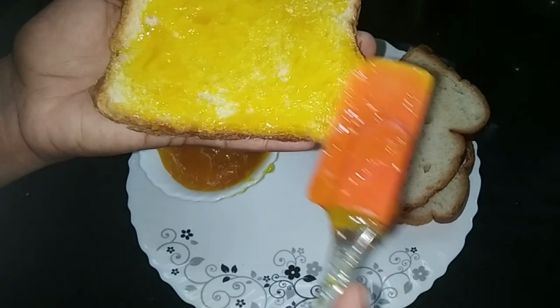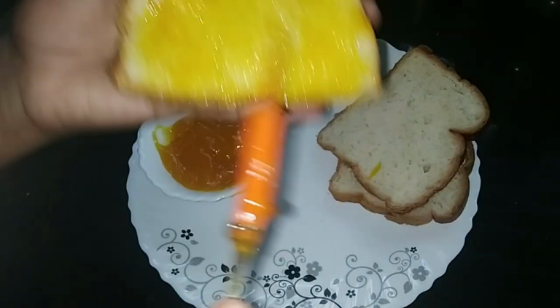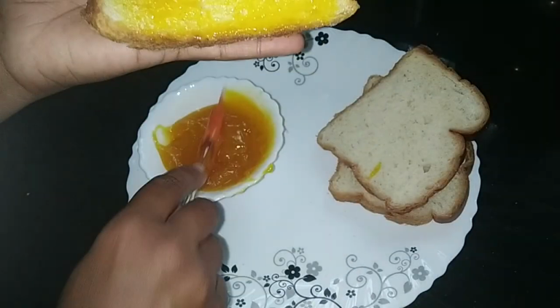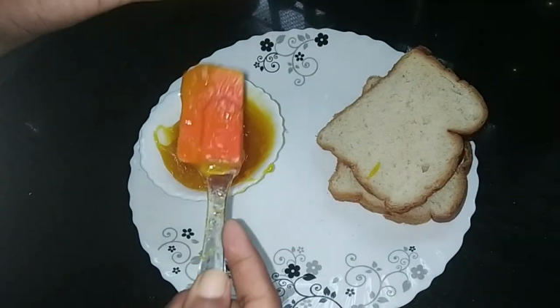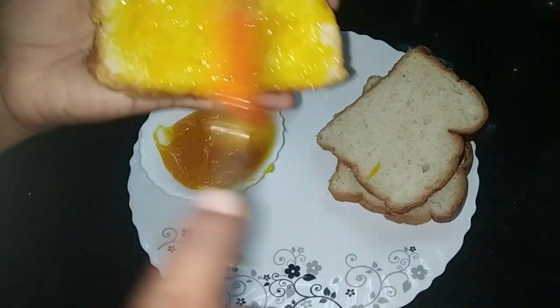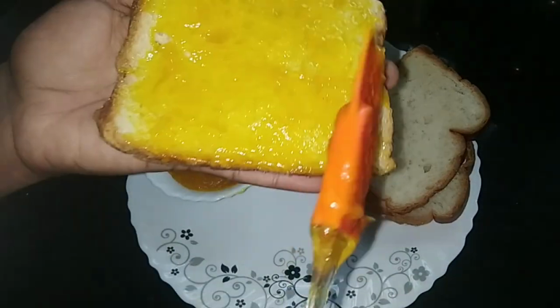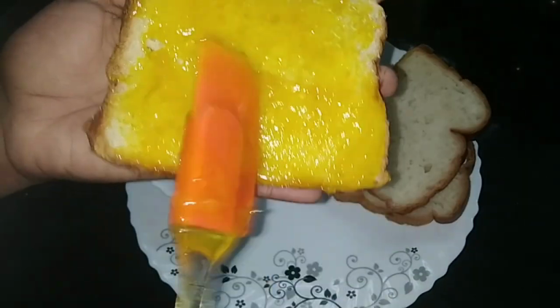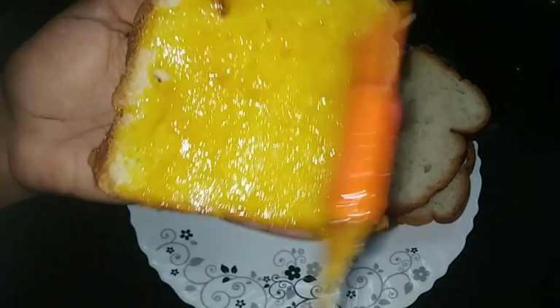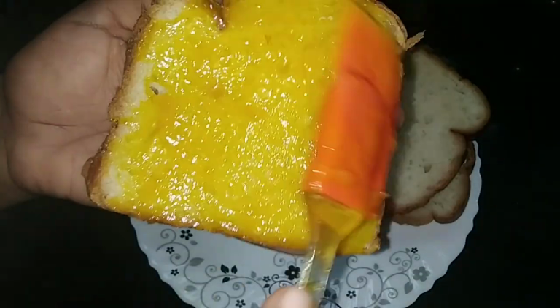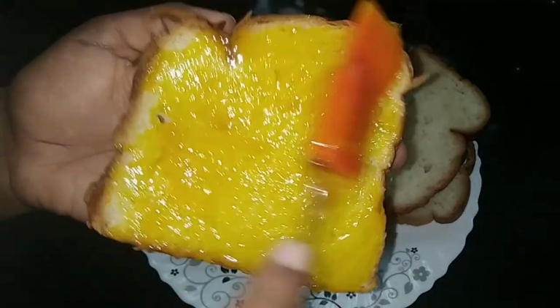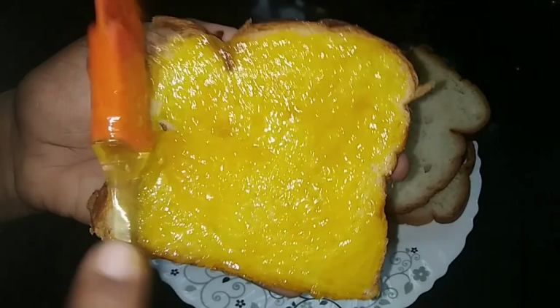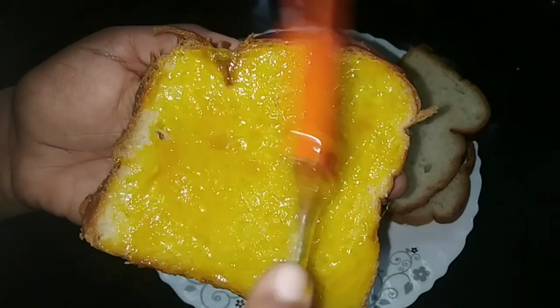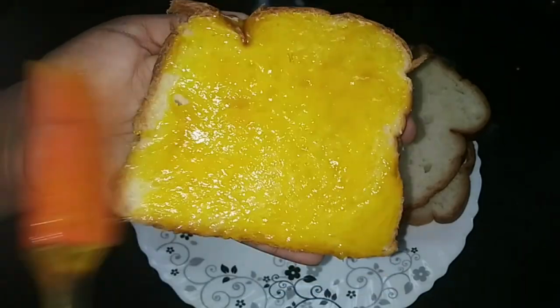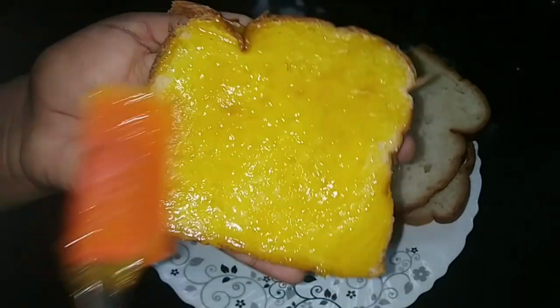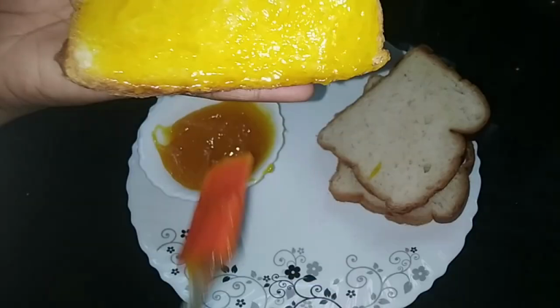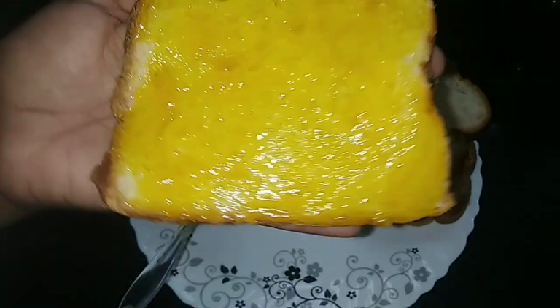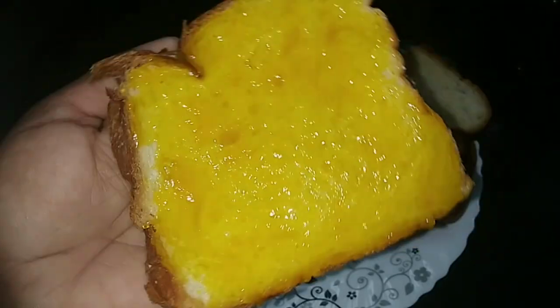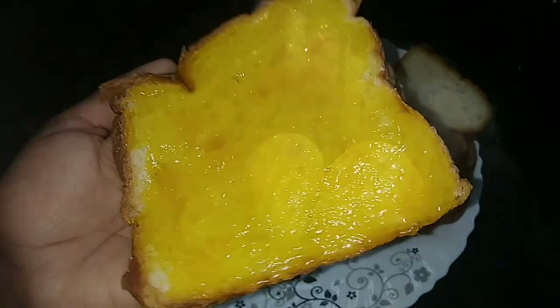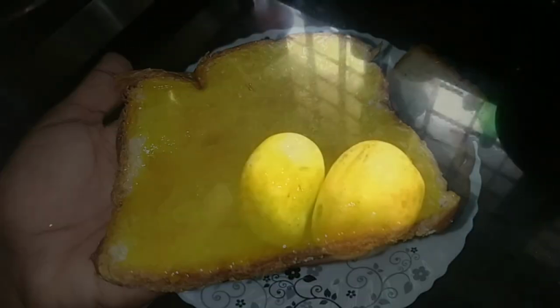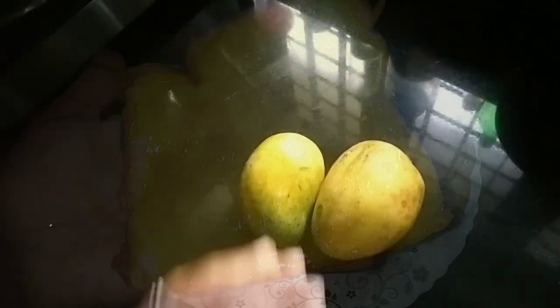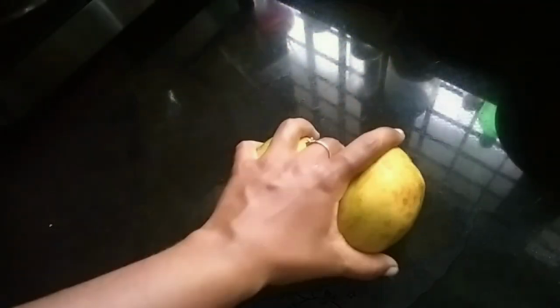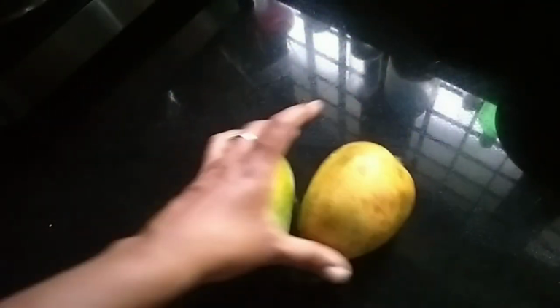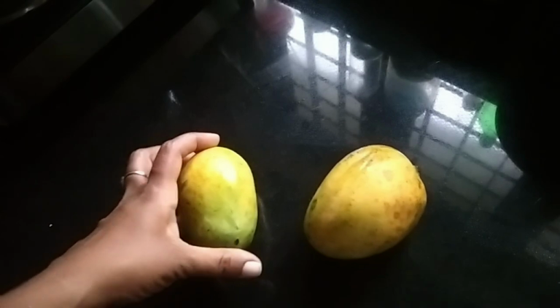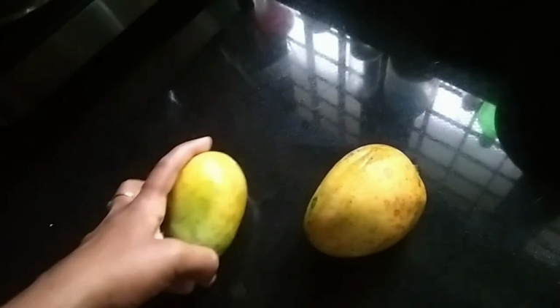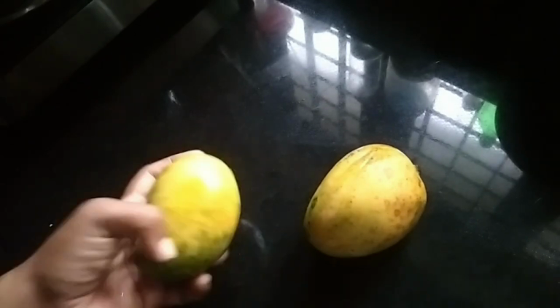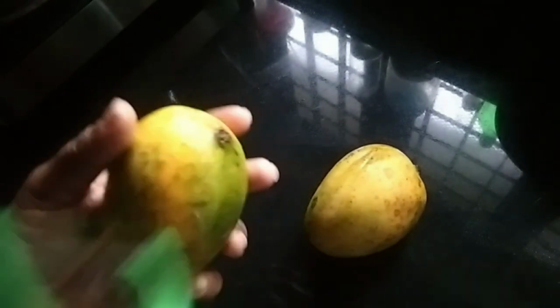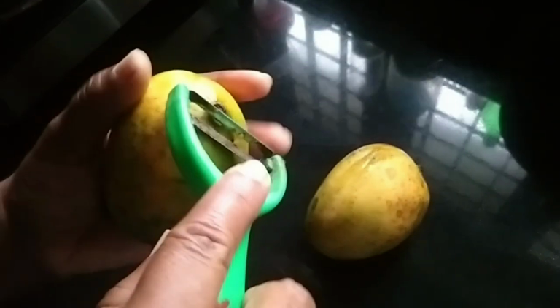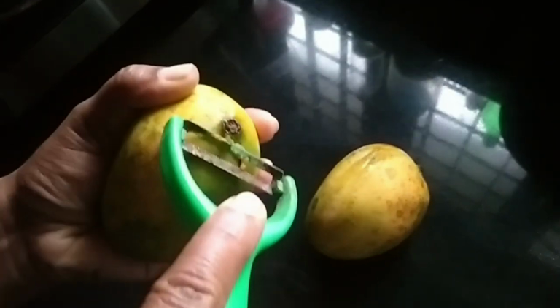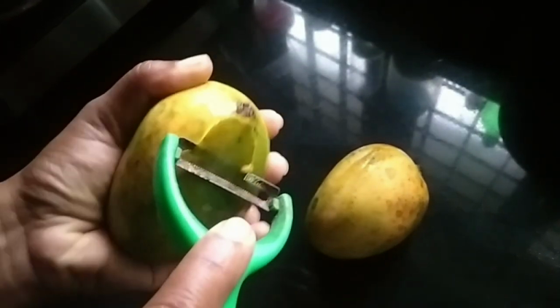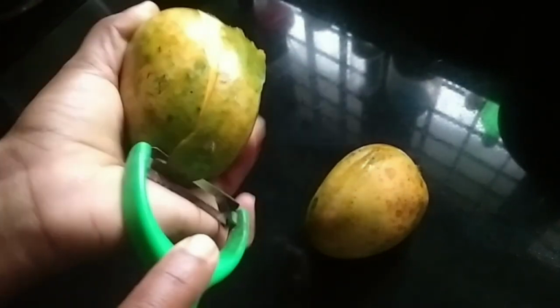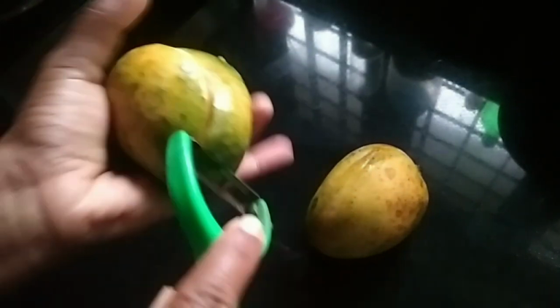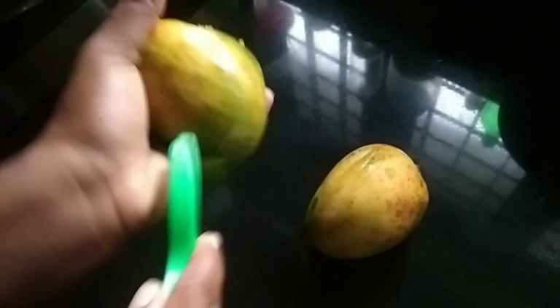We have to cook bread as well. We are ready to cook the jam. We can cook it easily. We have two bowls.